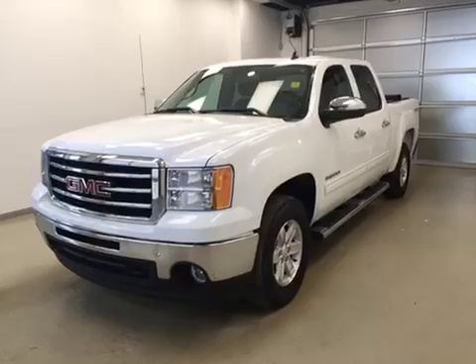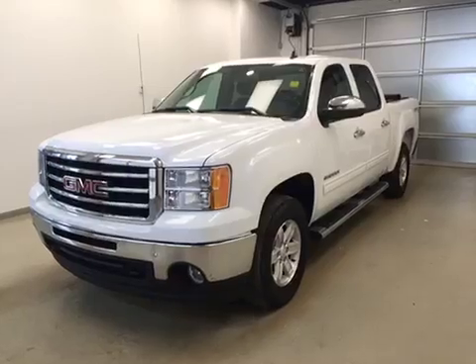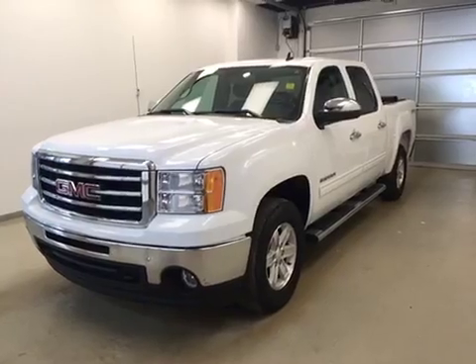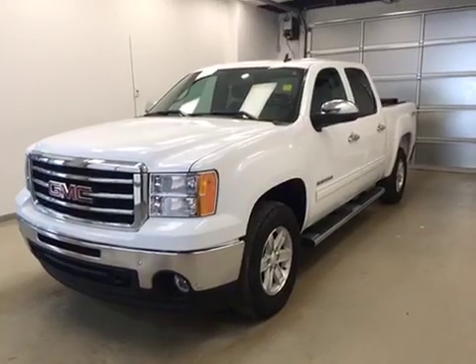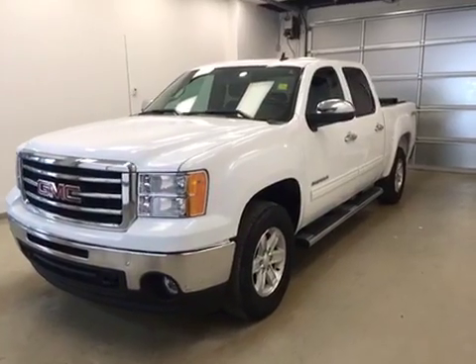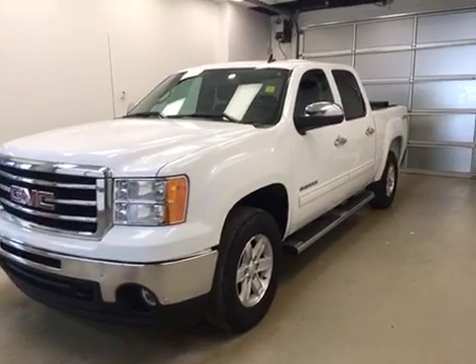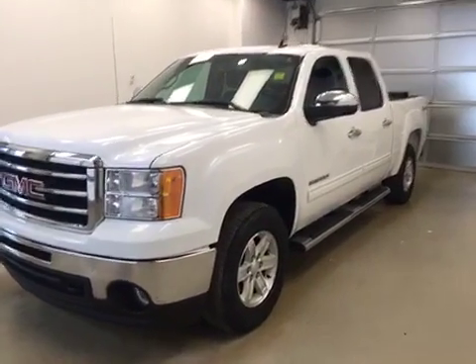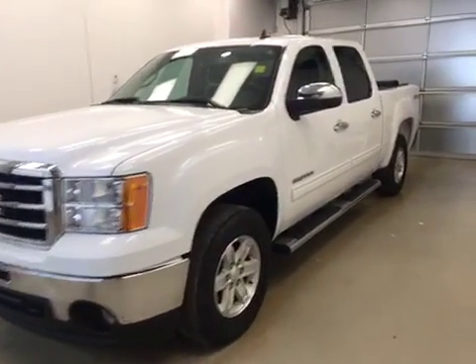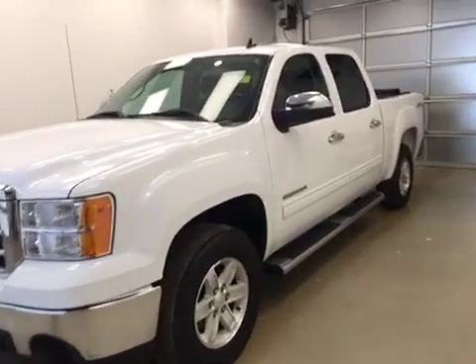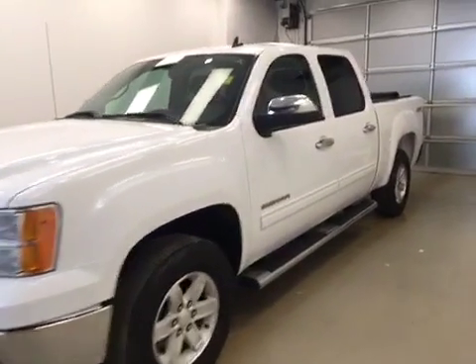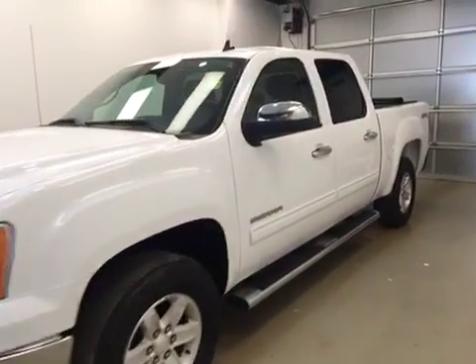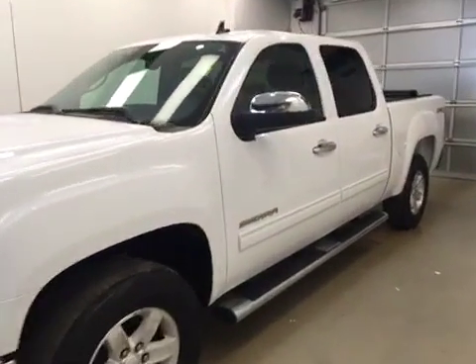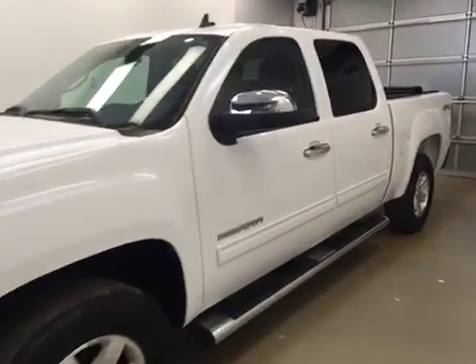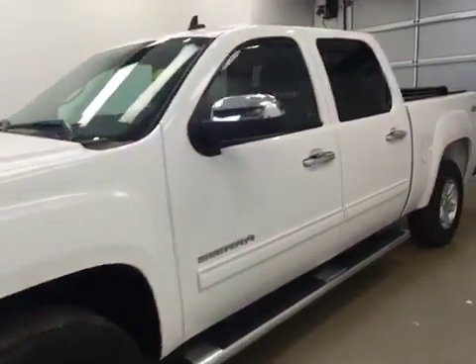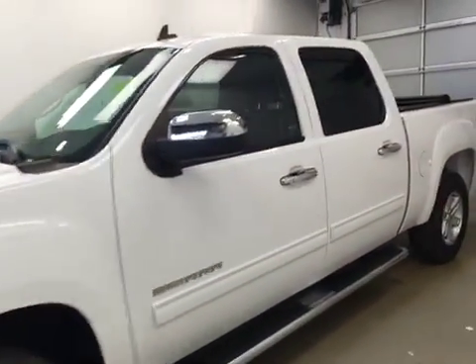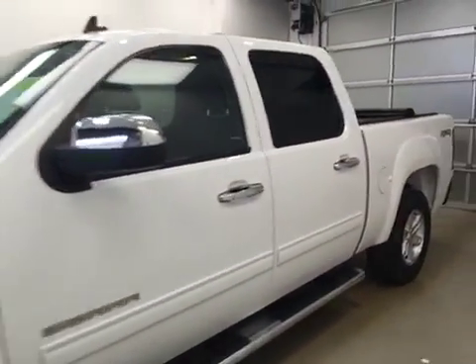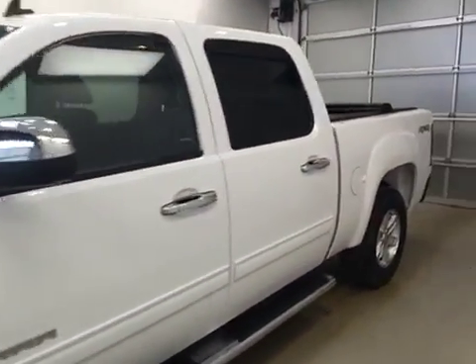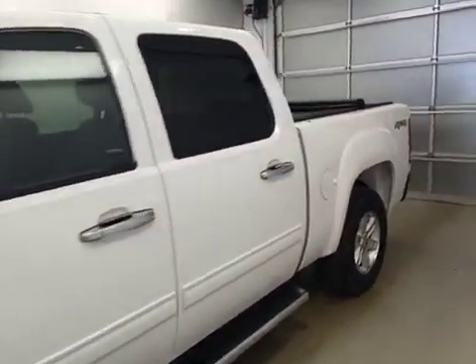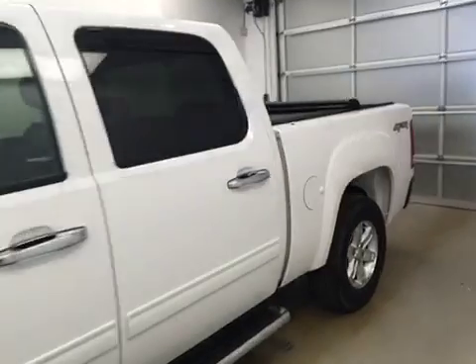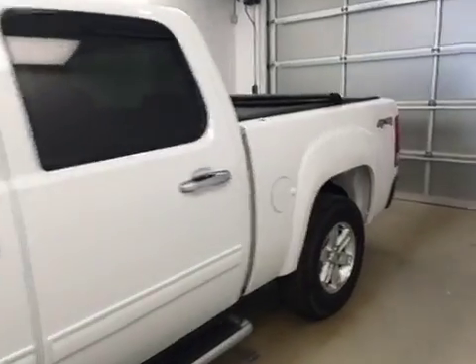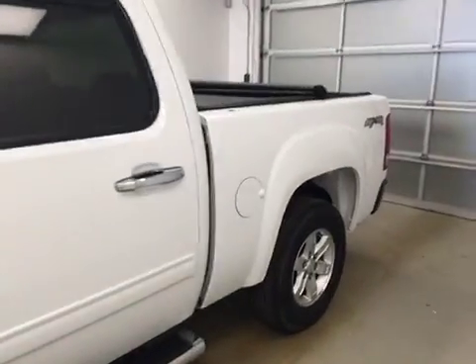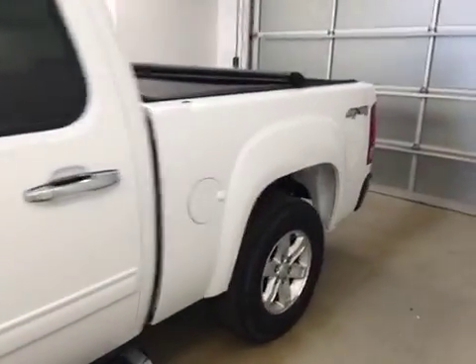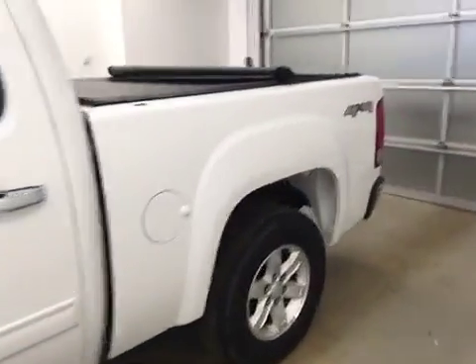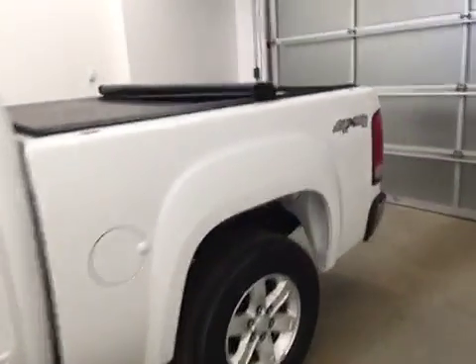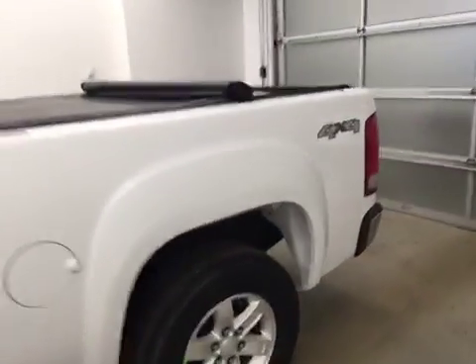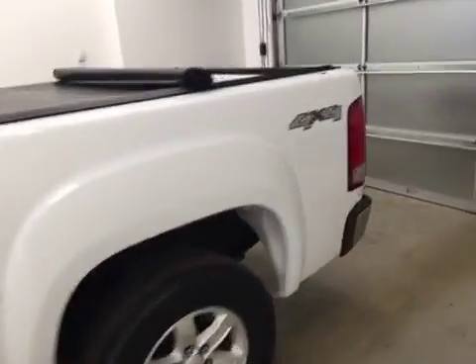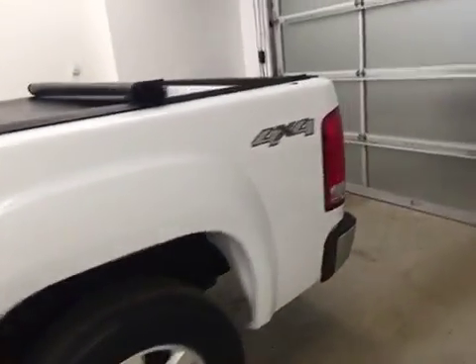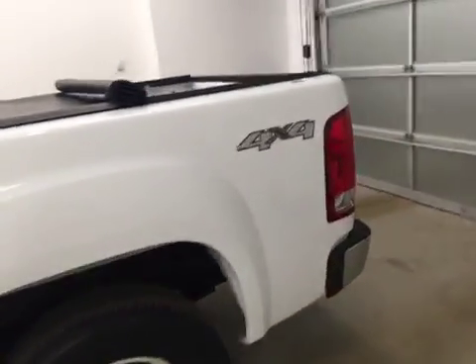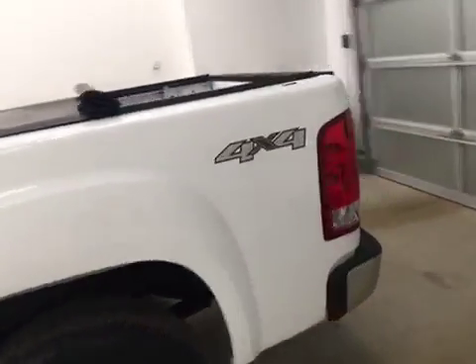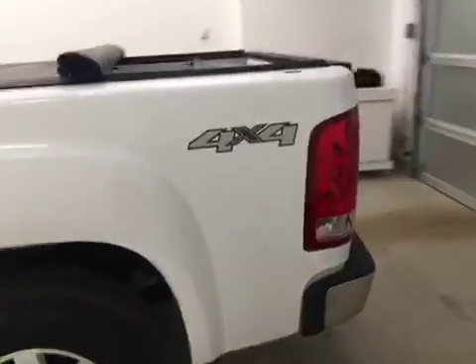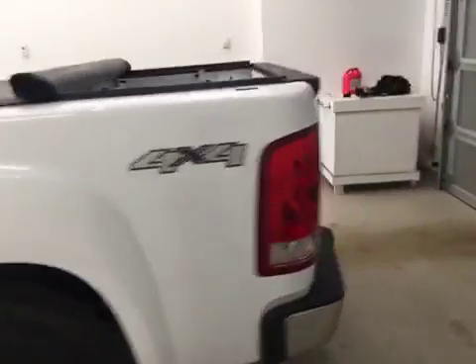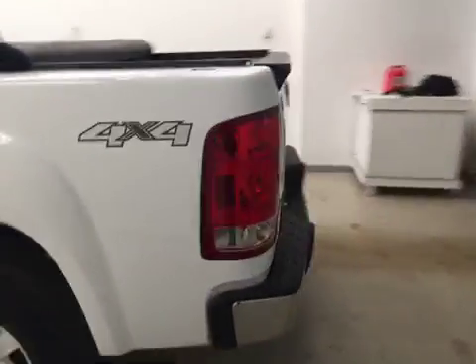This is stock number 126266, a 2013 GMC Sierra 1500 Crew Cab. Exterior color is white.